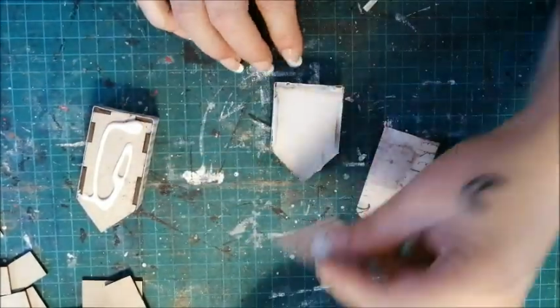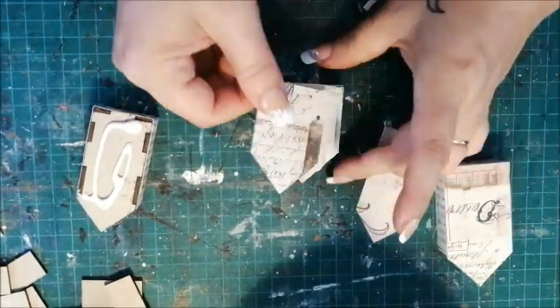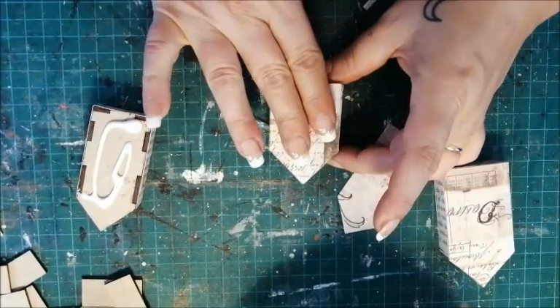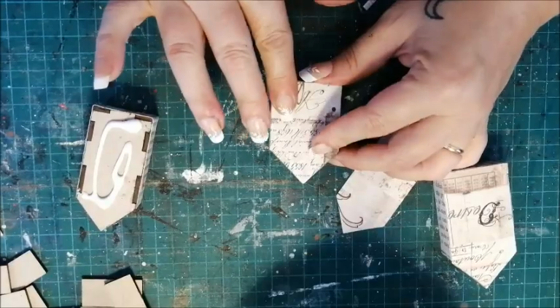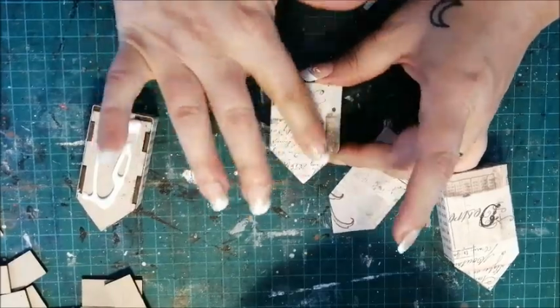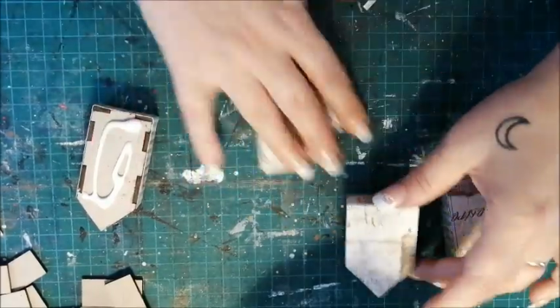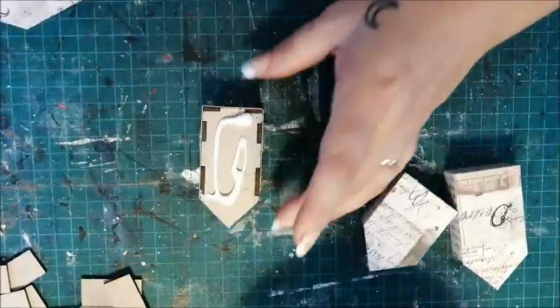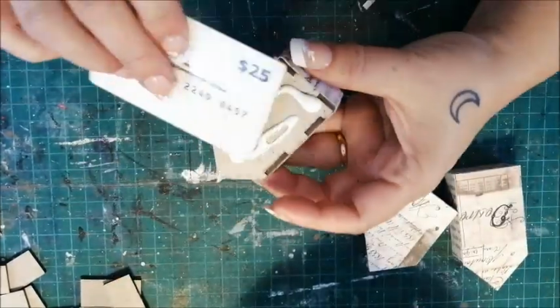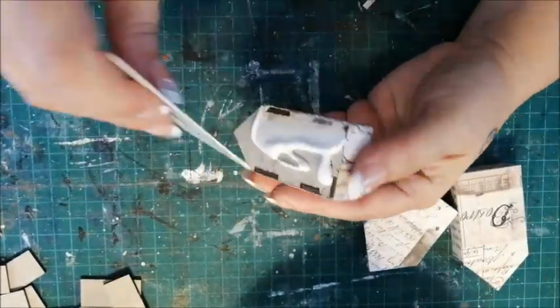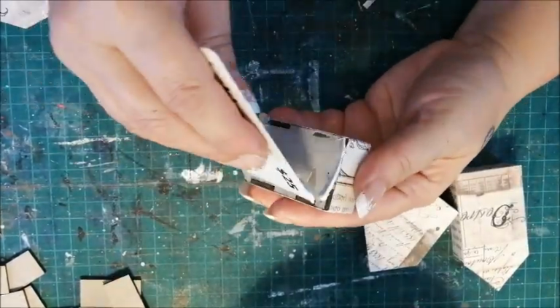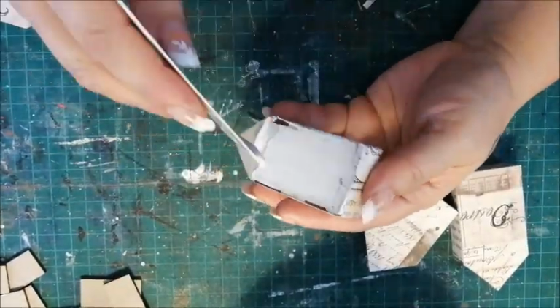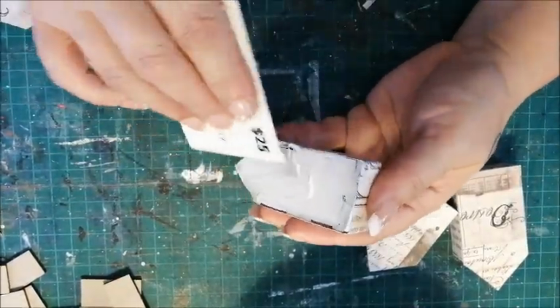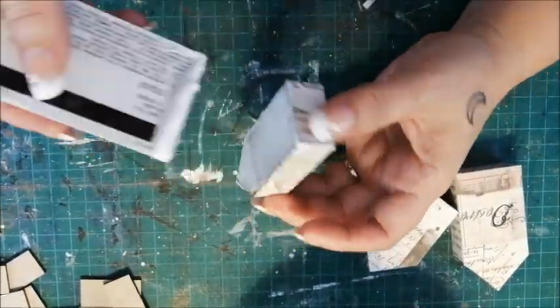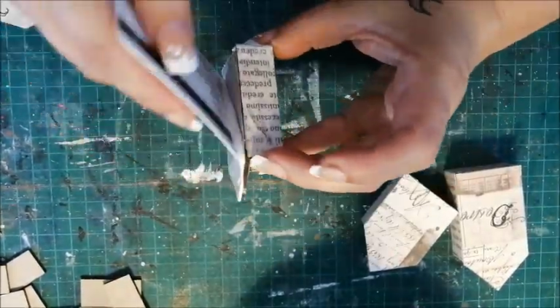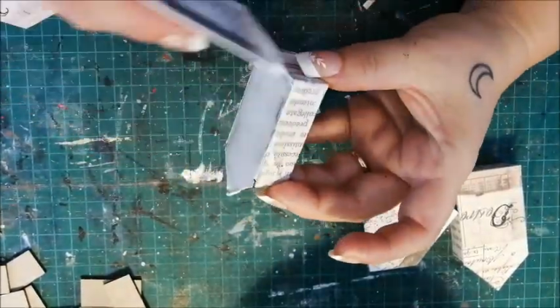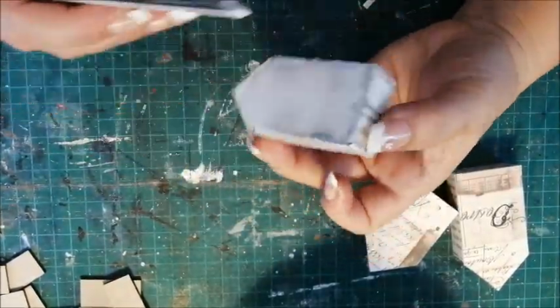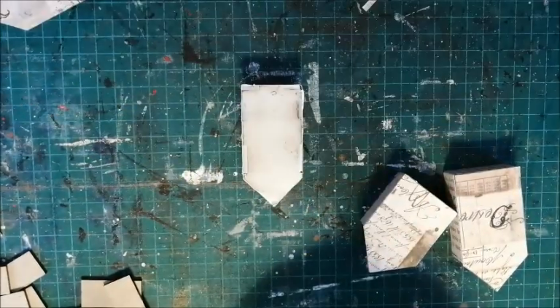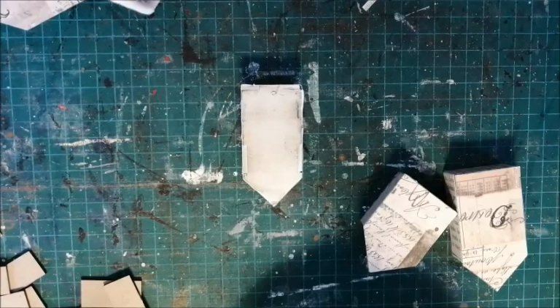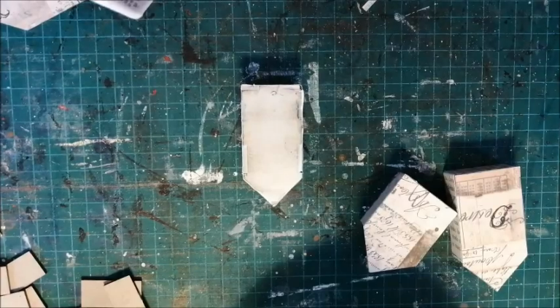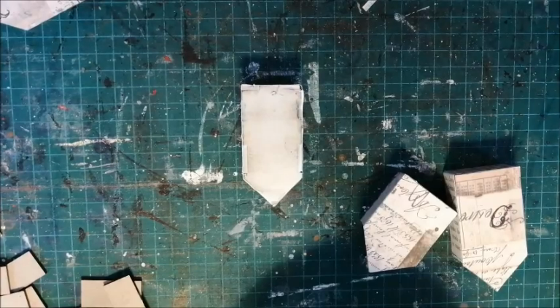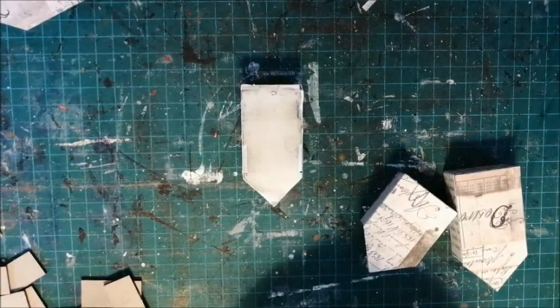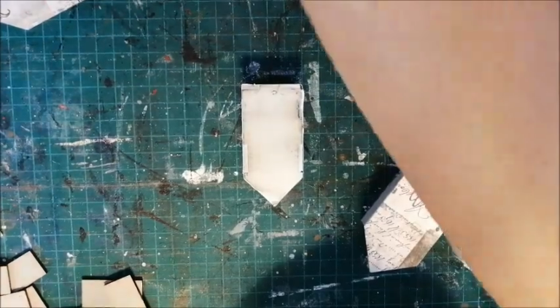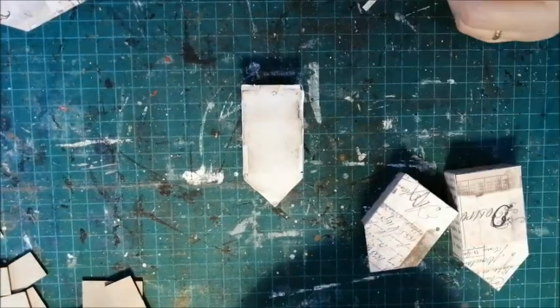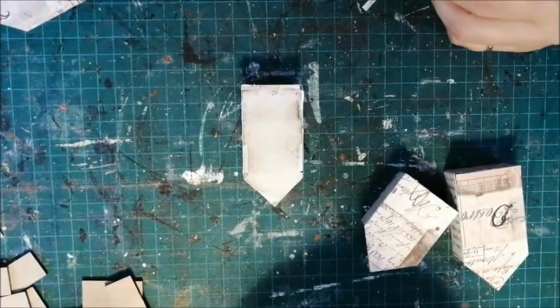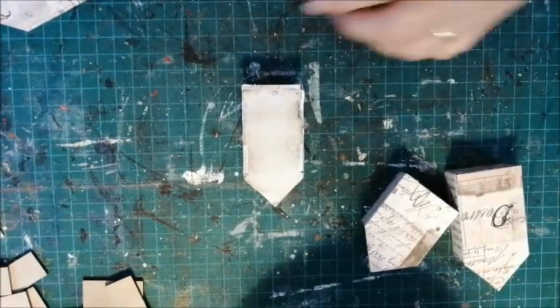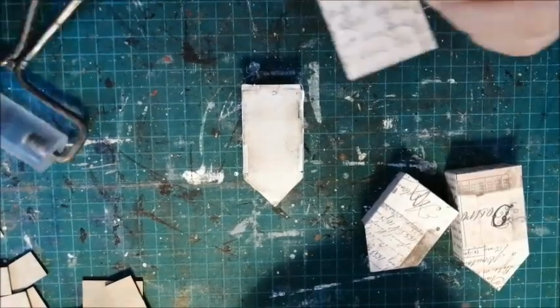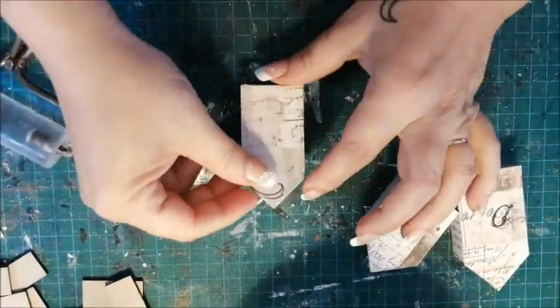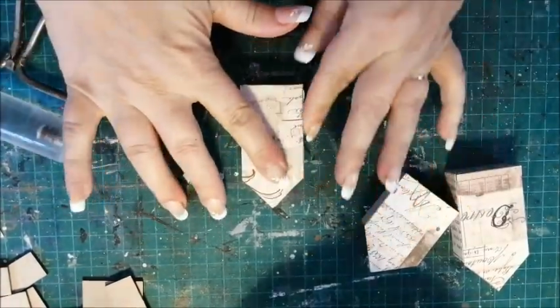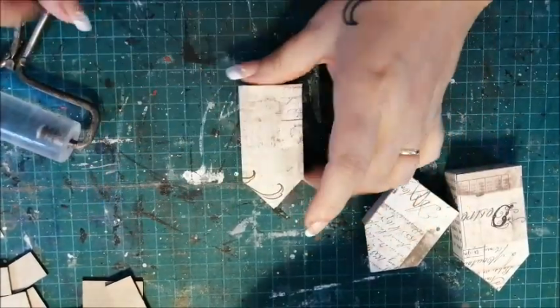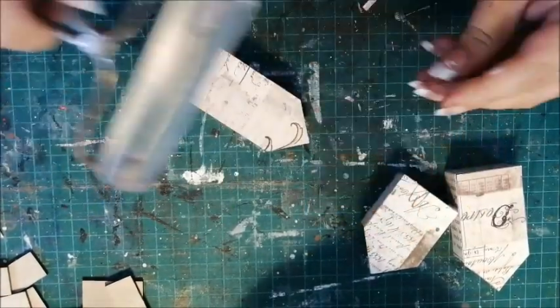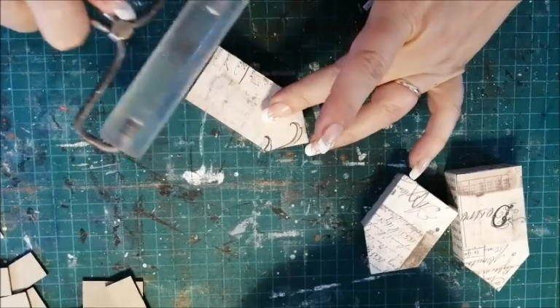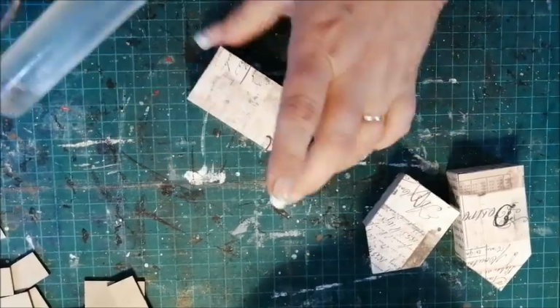A bit of scrapbook paper to cover the outside.